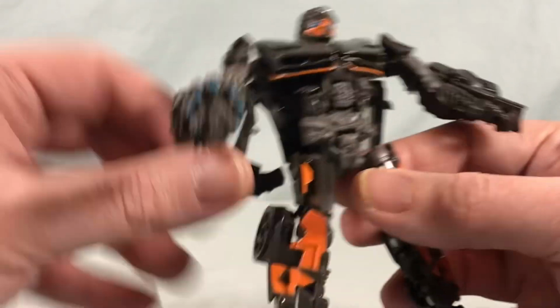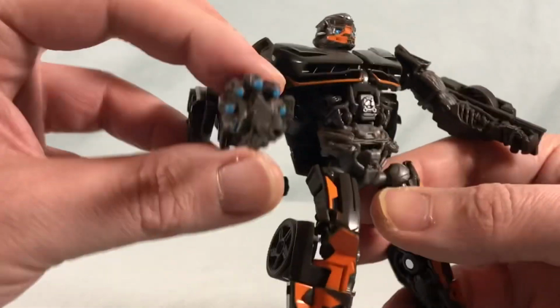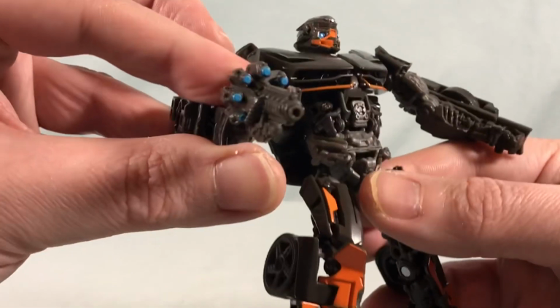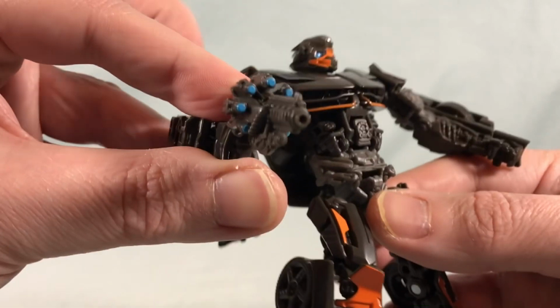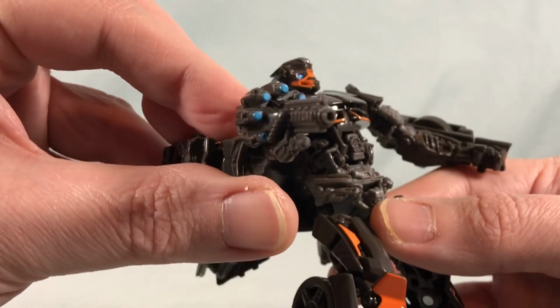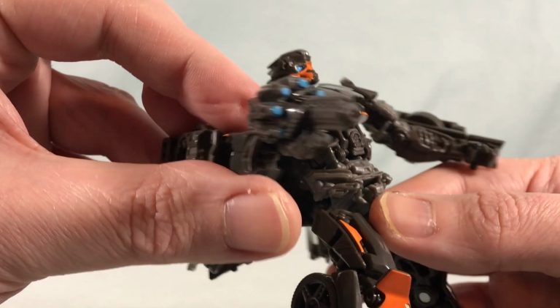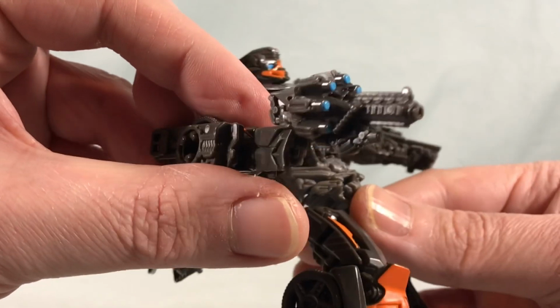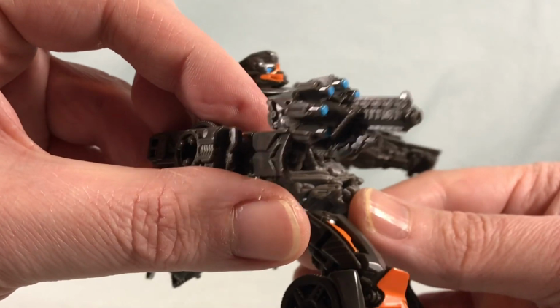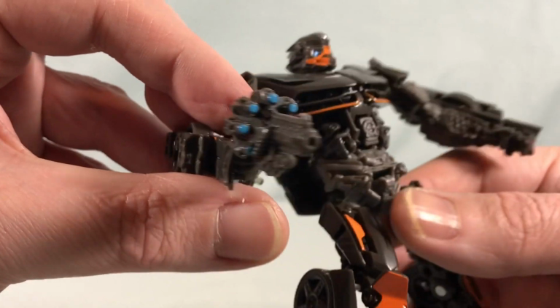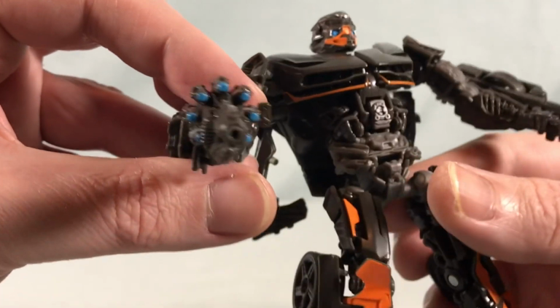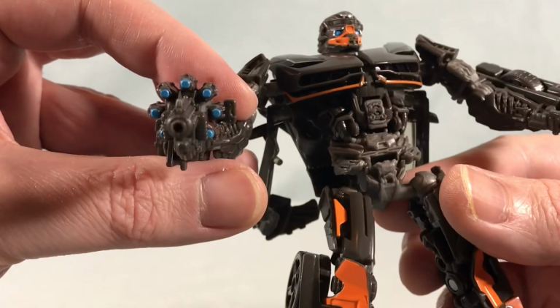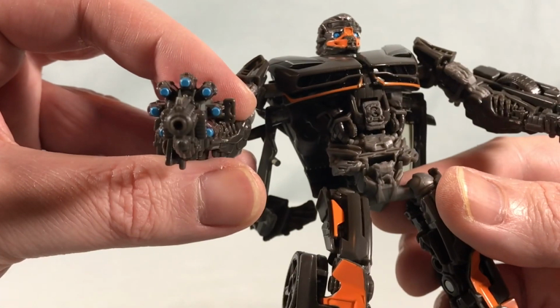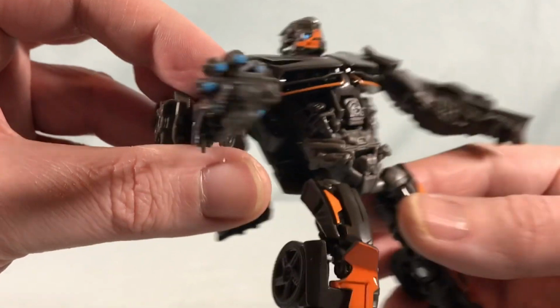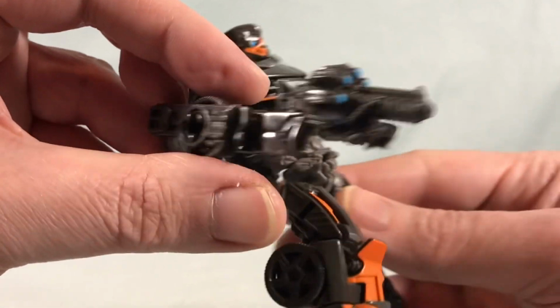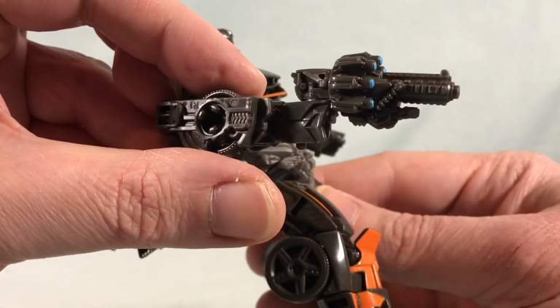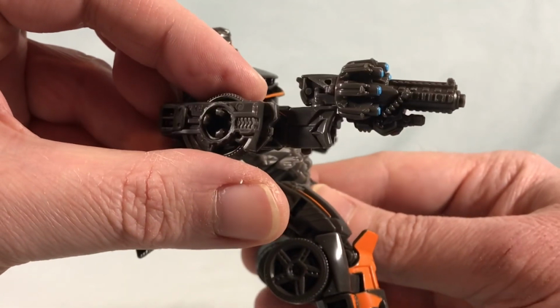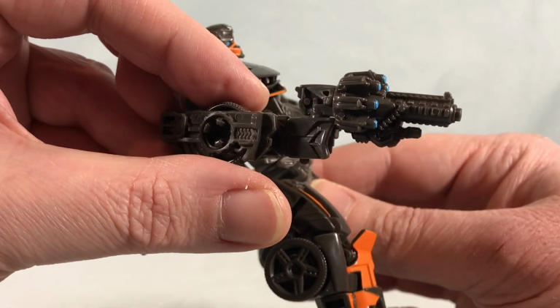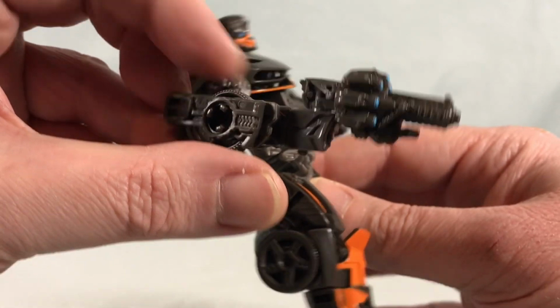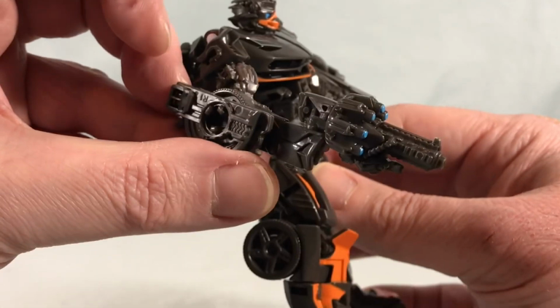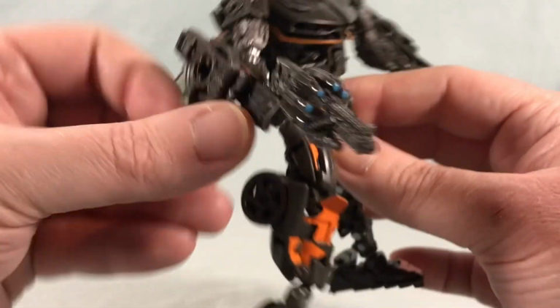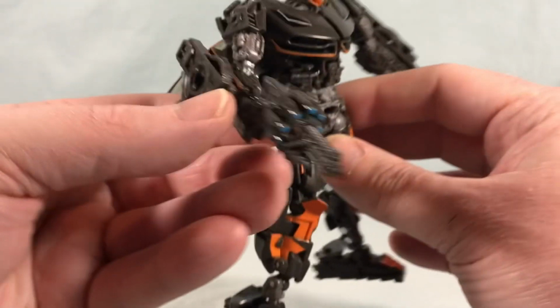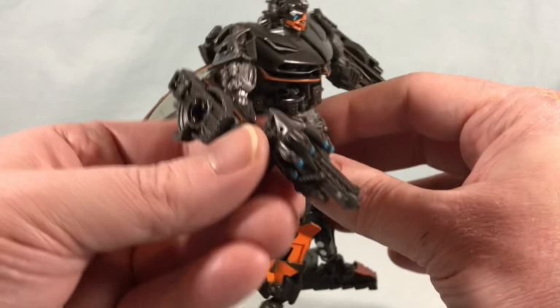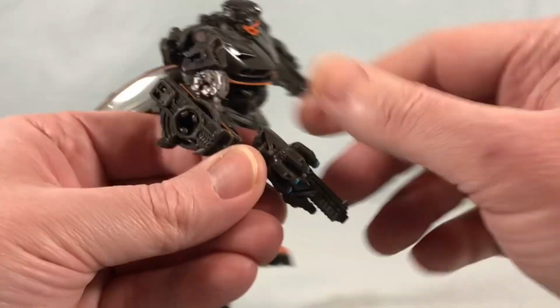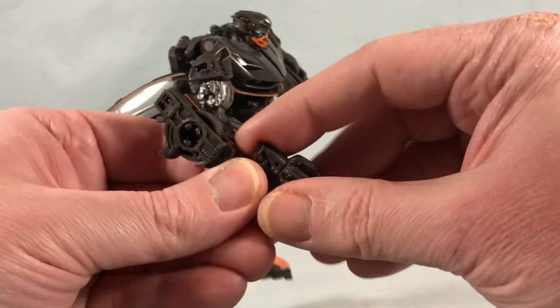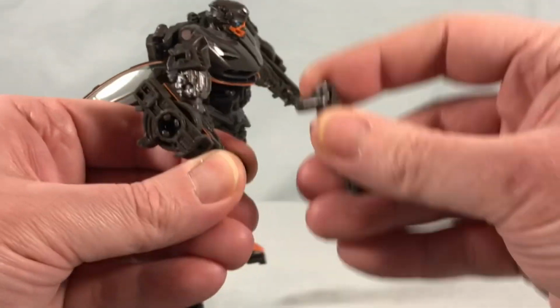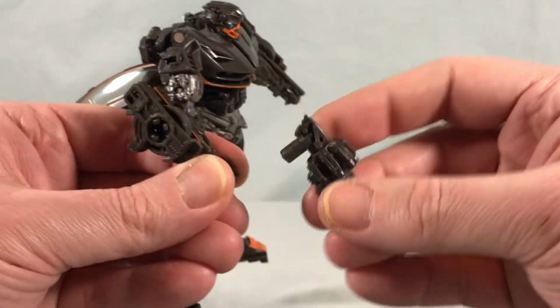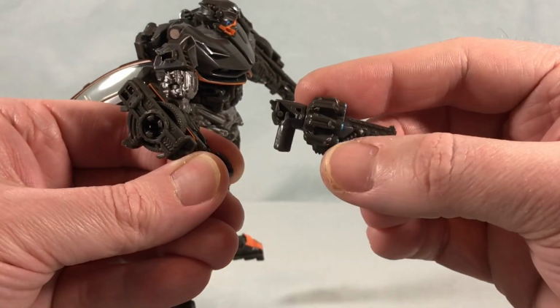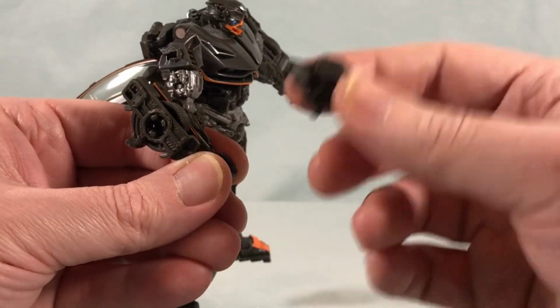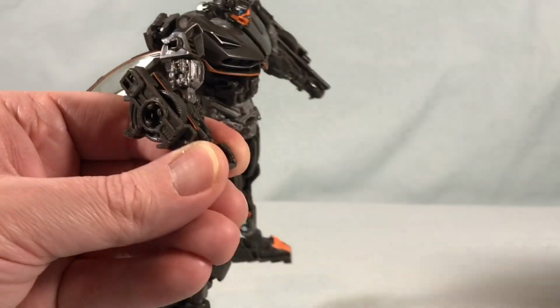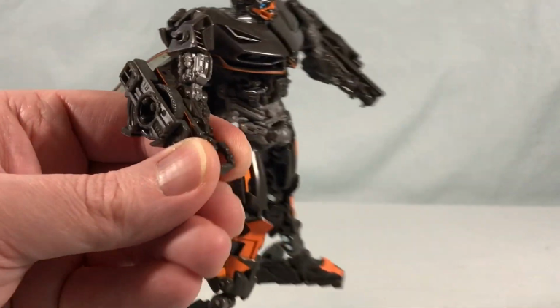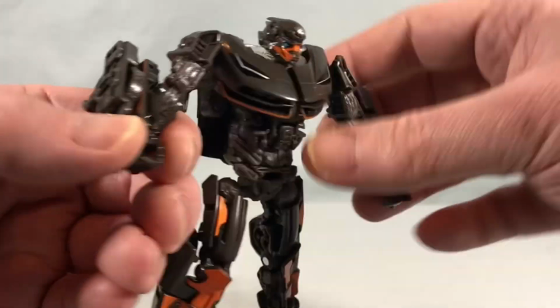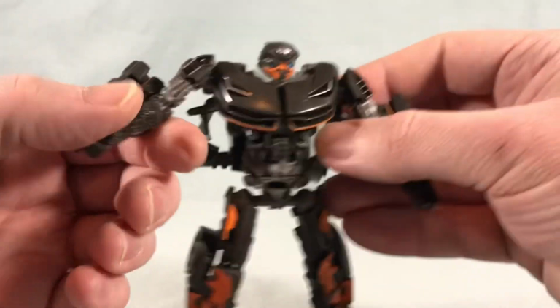I really like the accessory he comes with — just the one gun, but it's got some nice blue on it as well, and he holds it in the hand very easily.